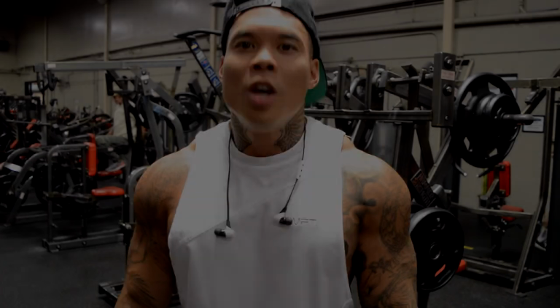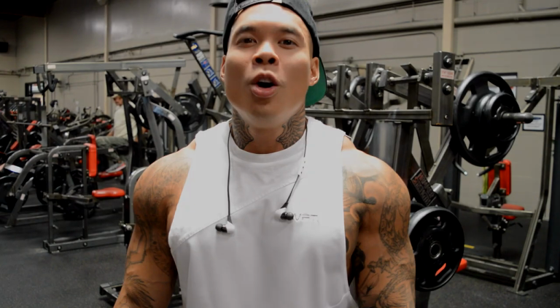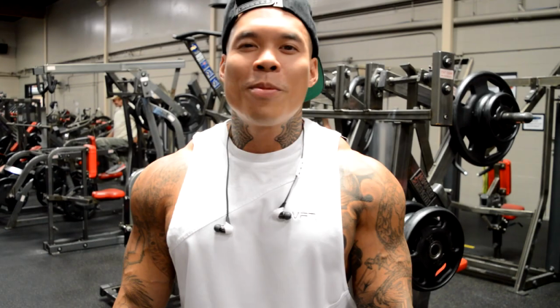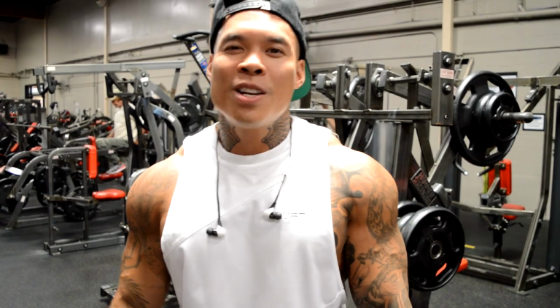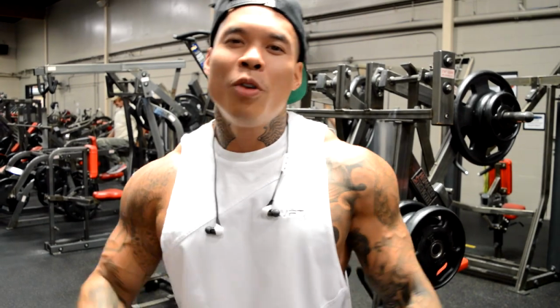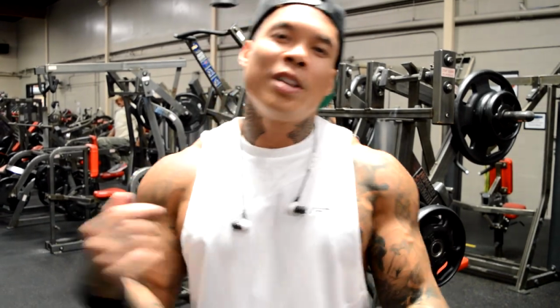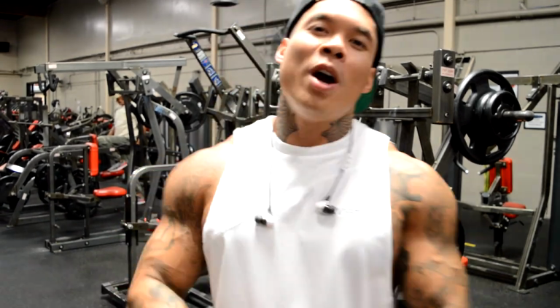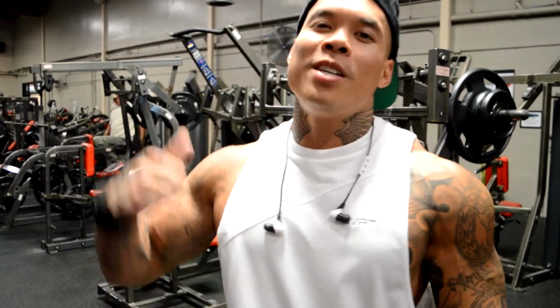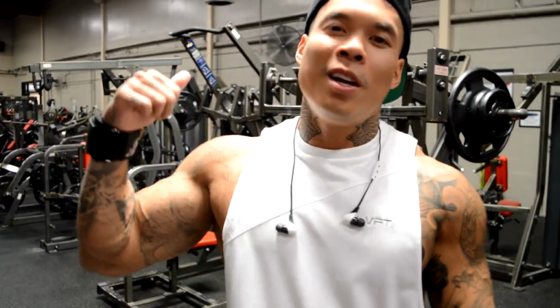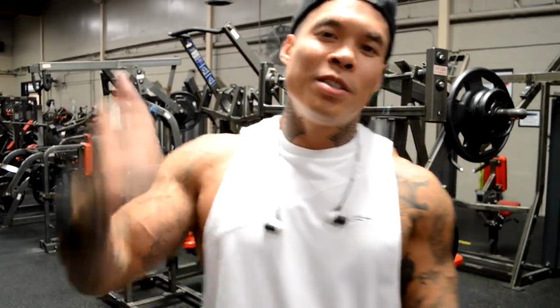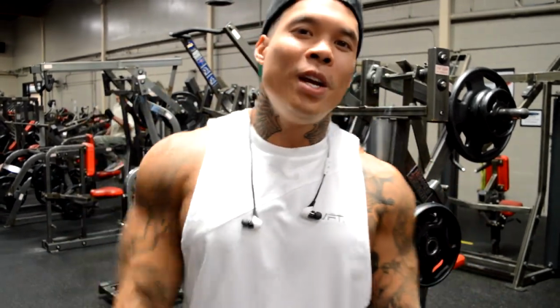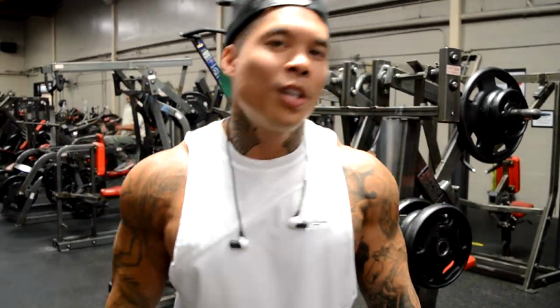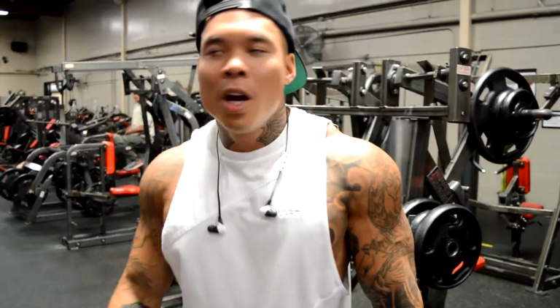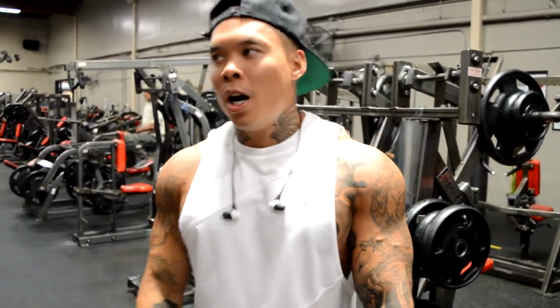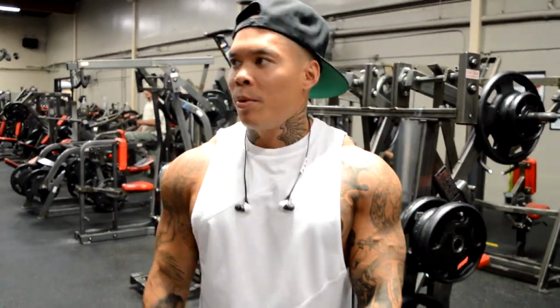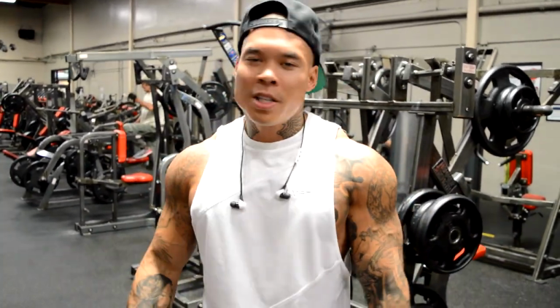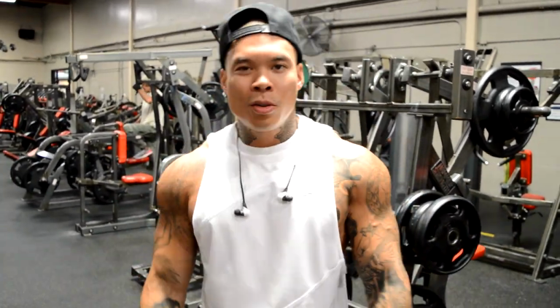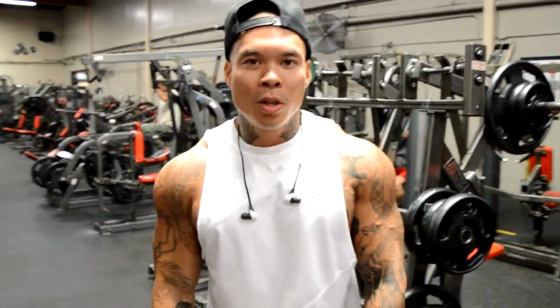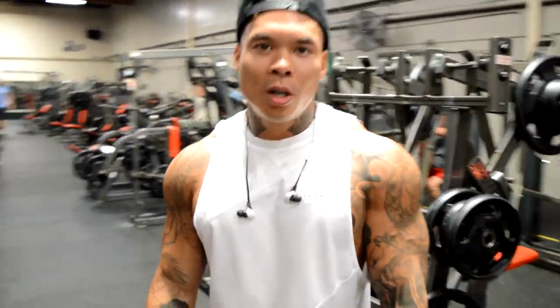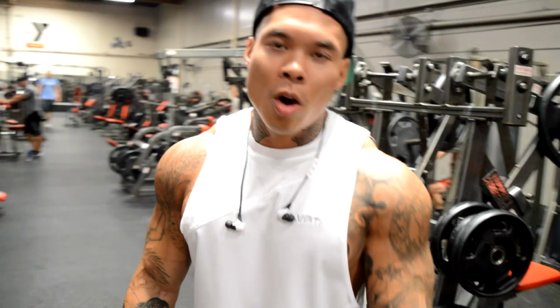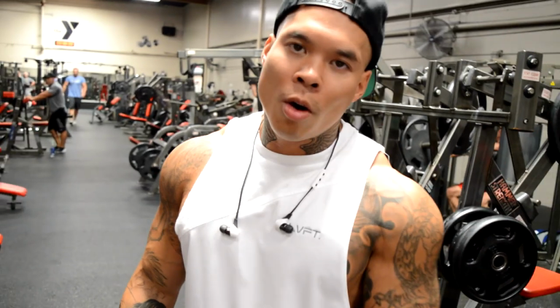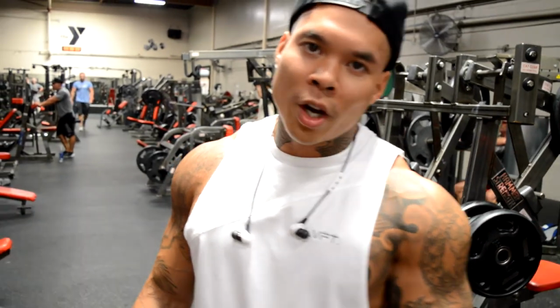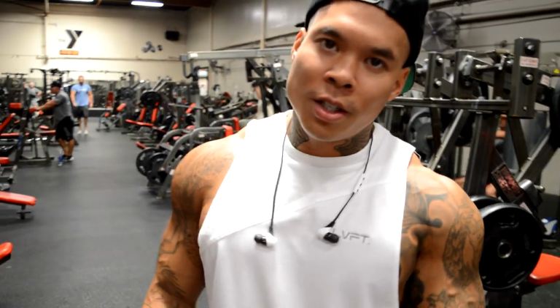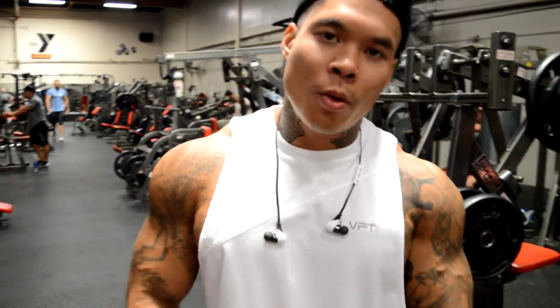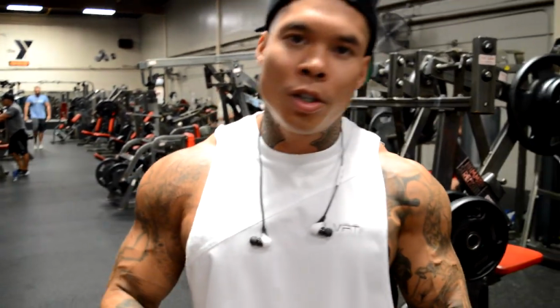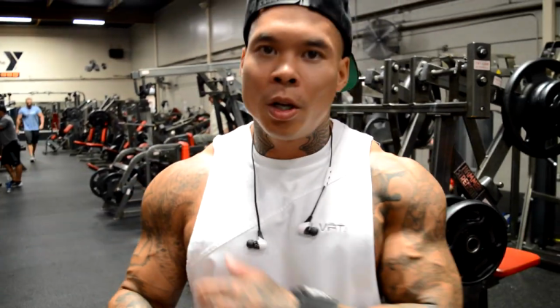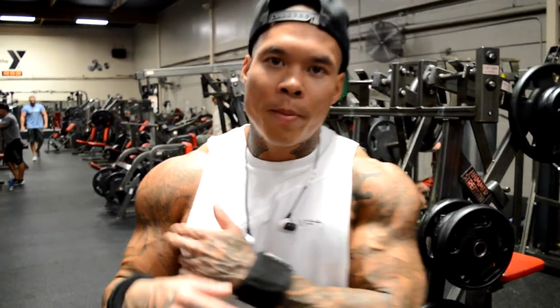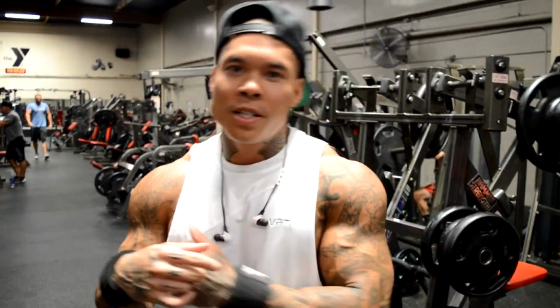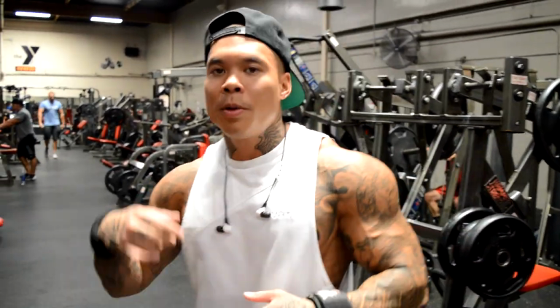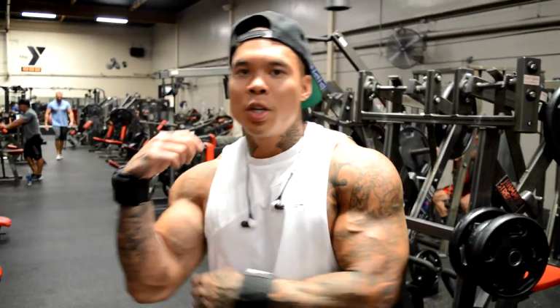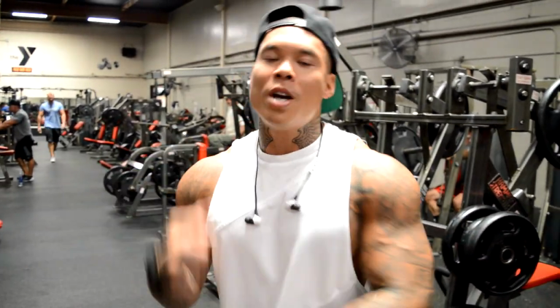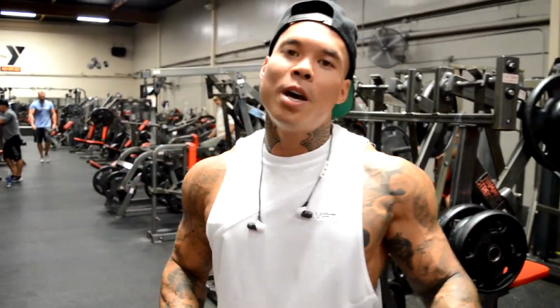Yo, what up guys, we're over here at the YMCA in Huntington Beach. I'm gonna take you through a little arm workout today. We're gonna do a little bit of bicep, a little bit of tricep.